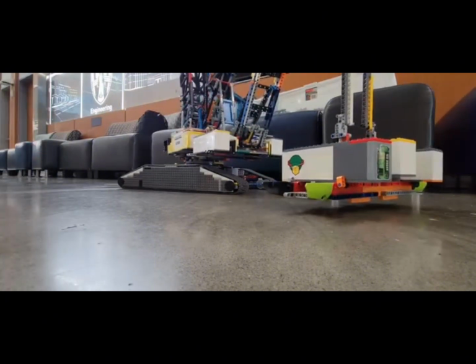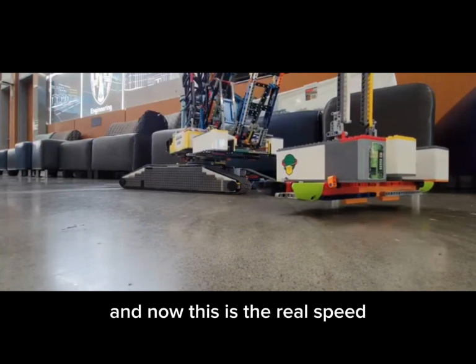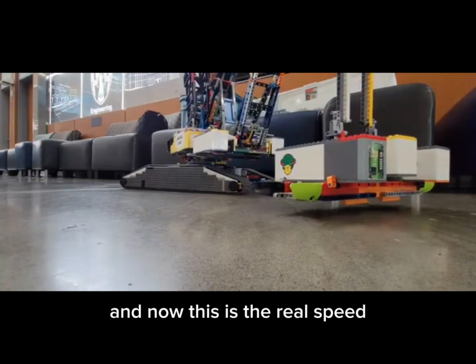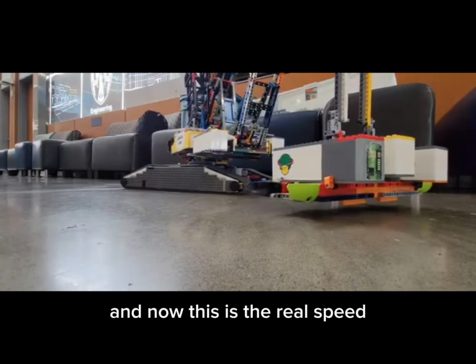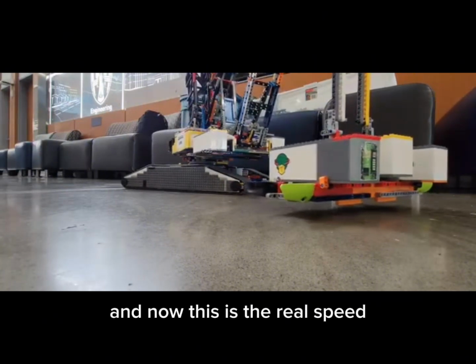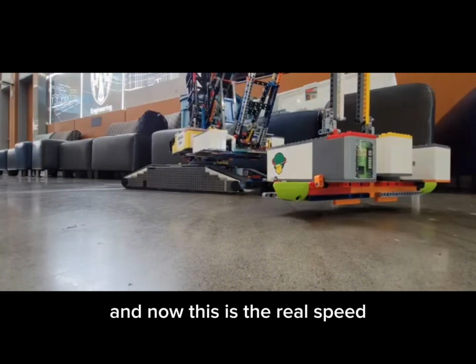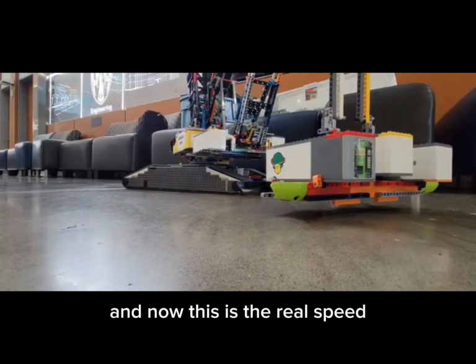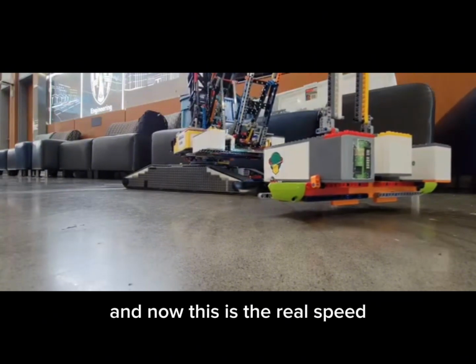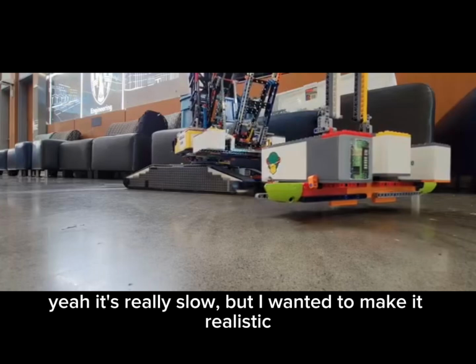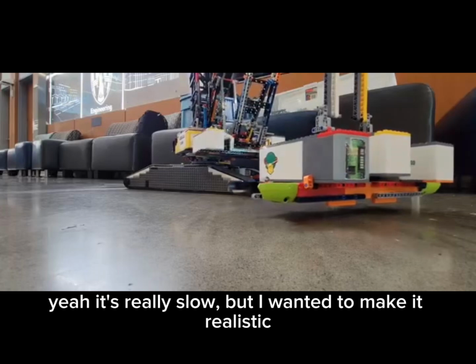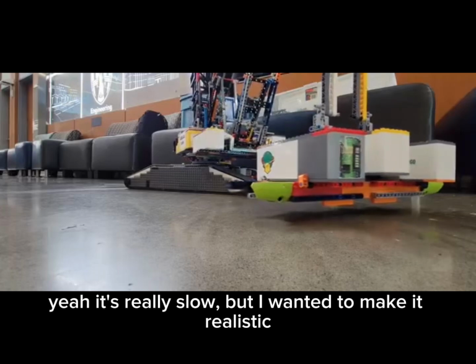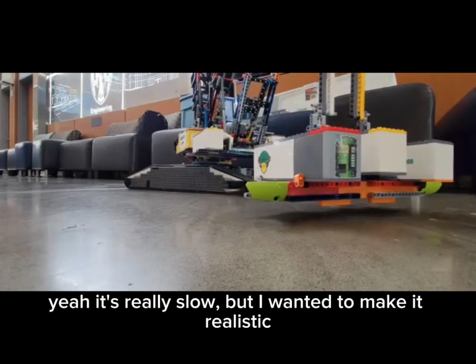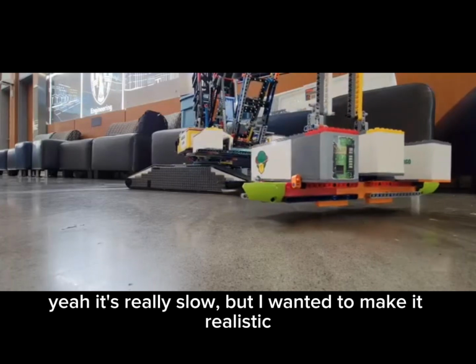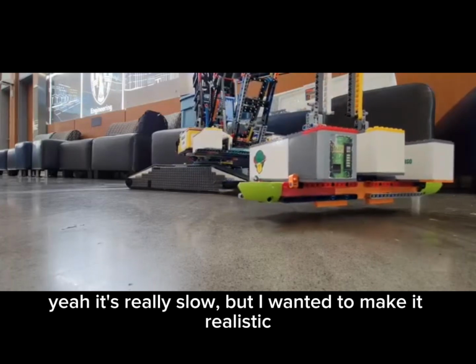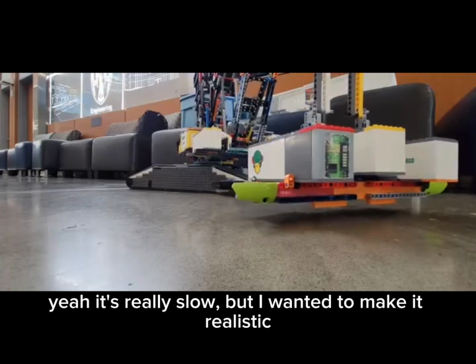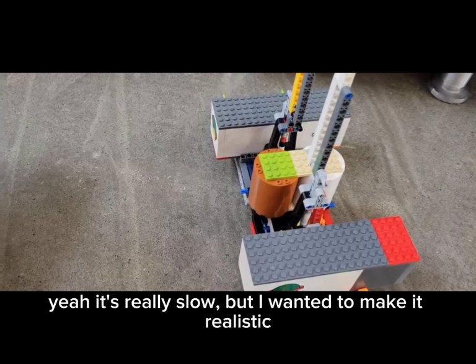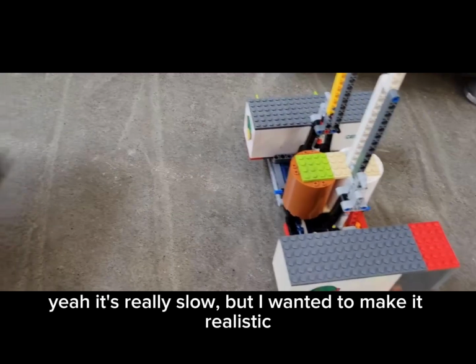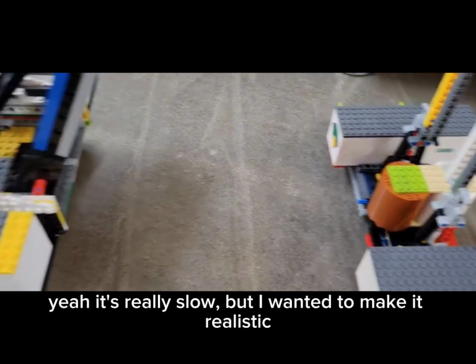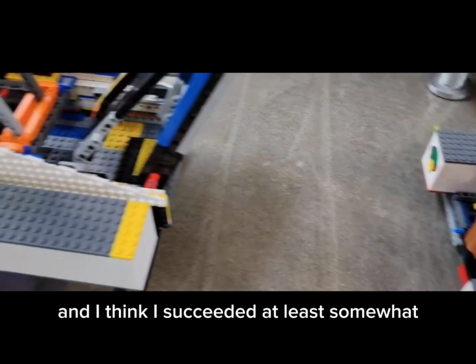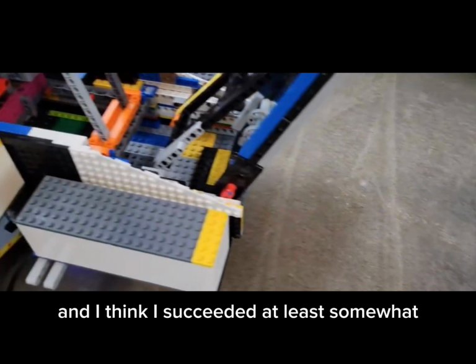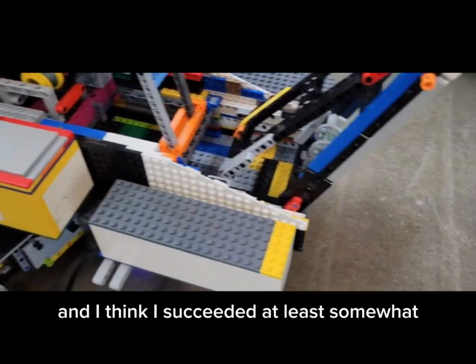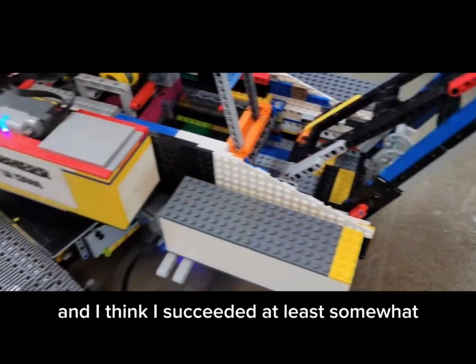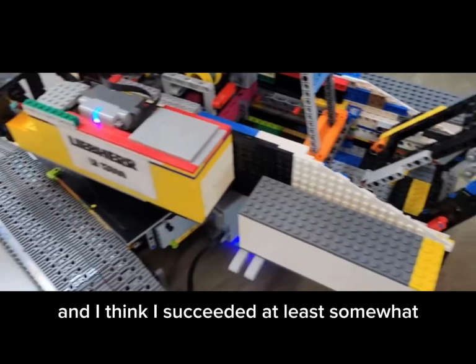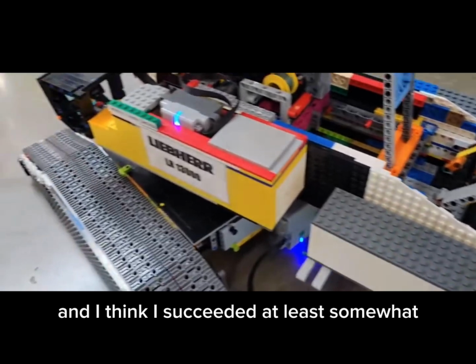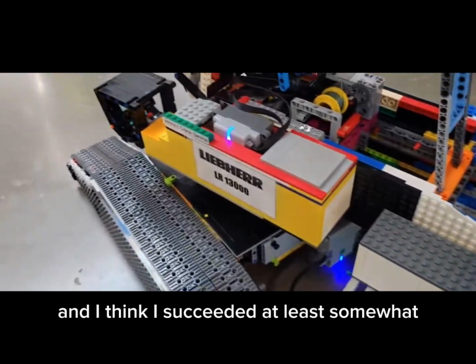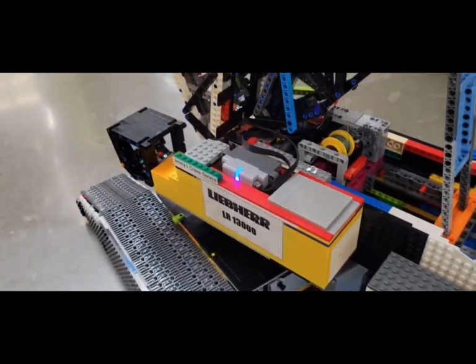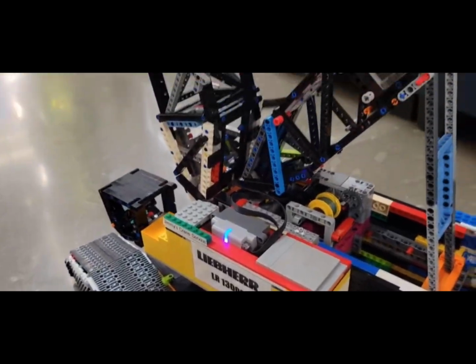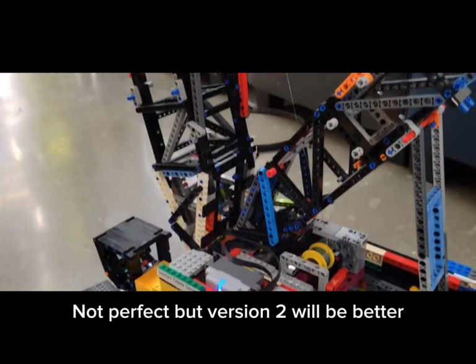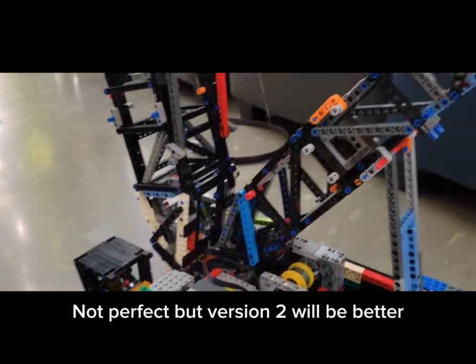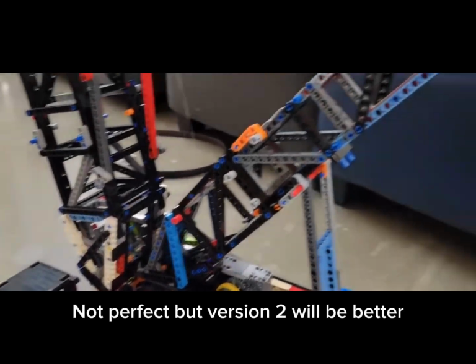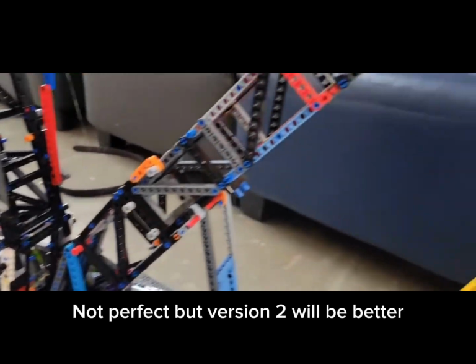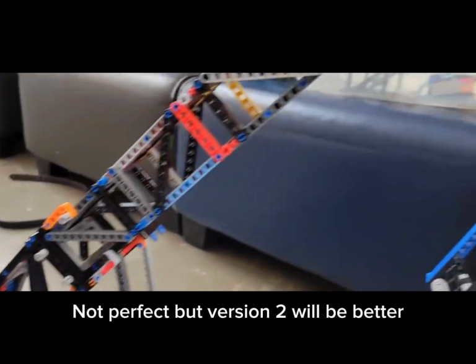And now this is real speed. Yeah, it's really slow. But I wanted to make it as realistic as I could, and I think I succeeded at least somewhat. It's not perfect, but version 2 will be better.